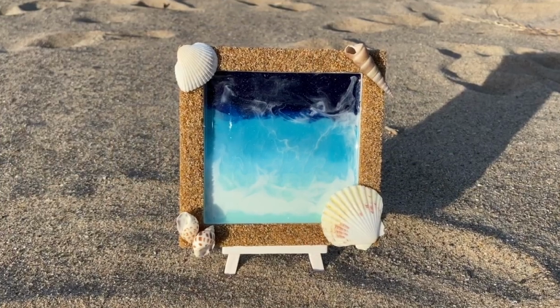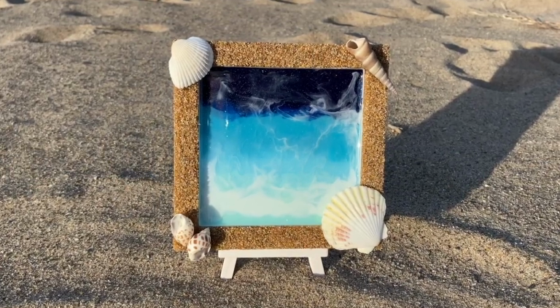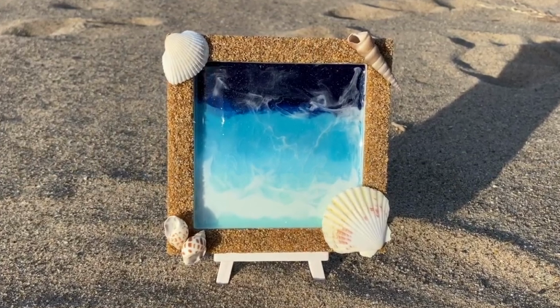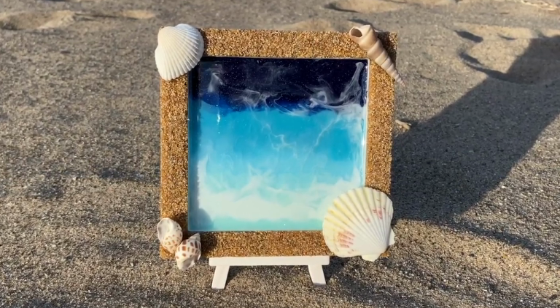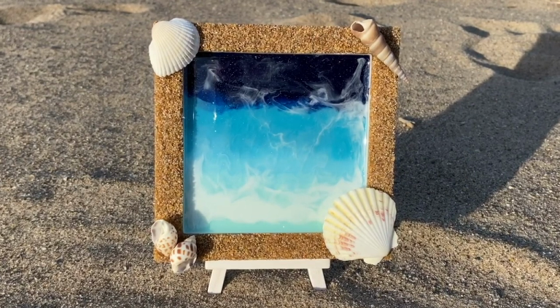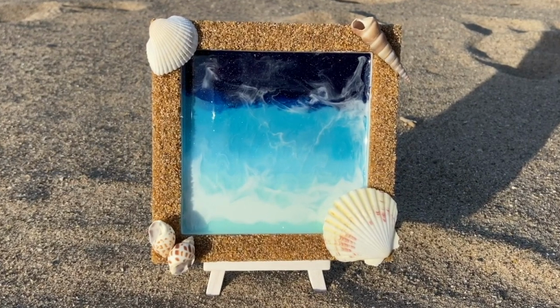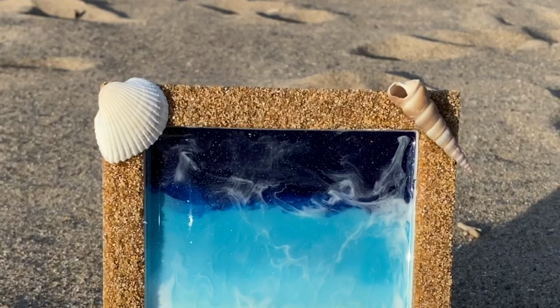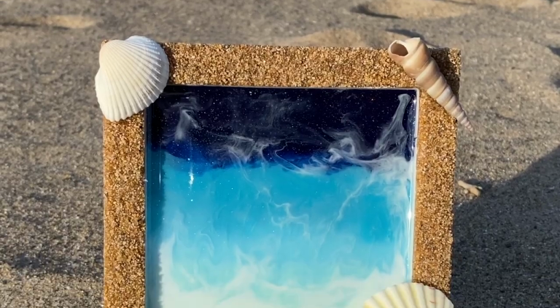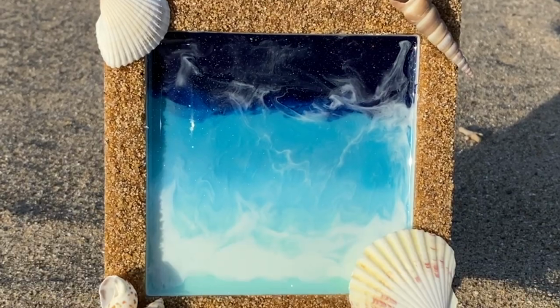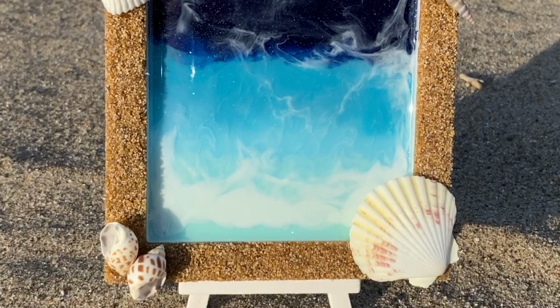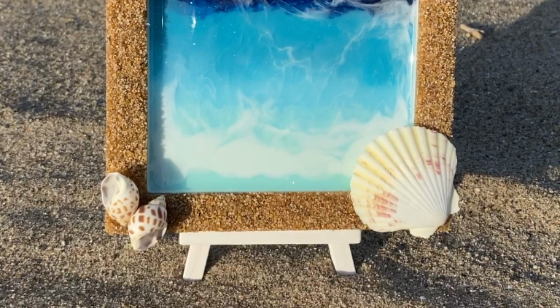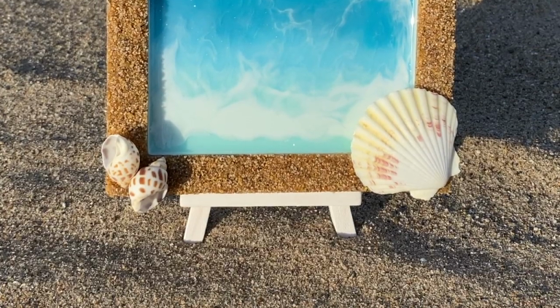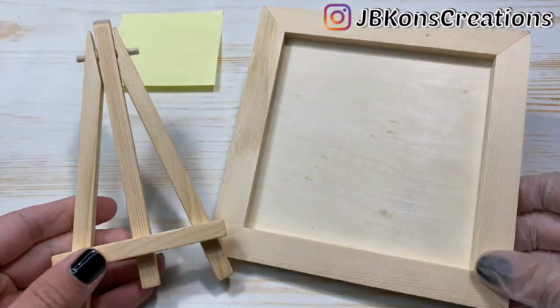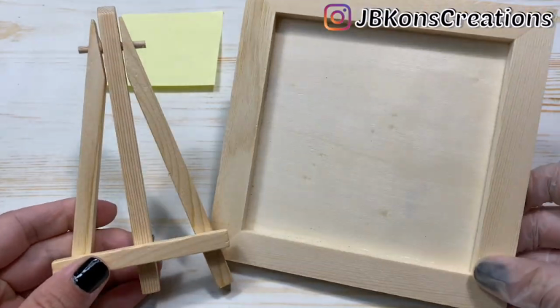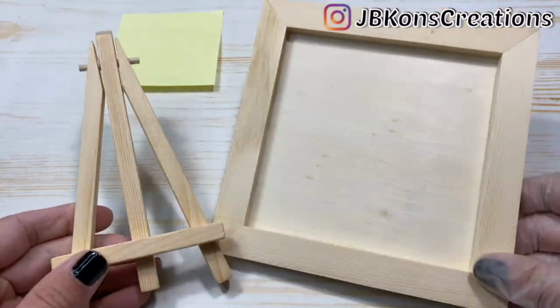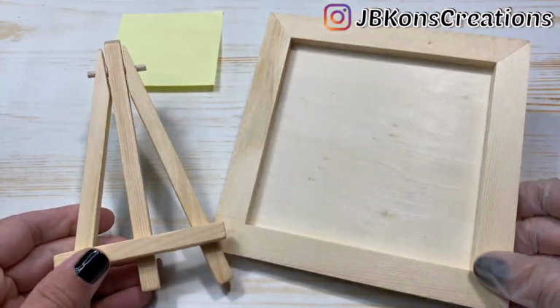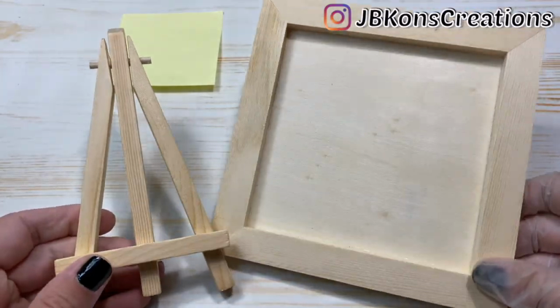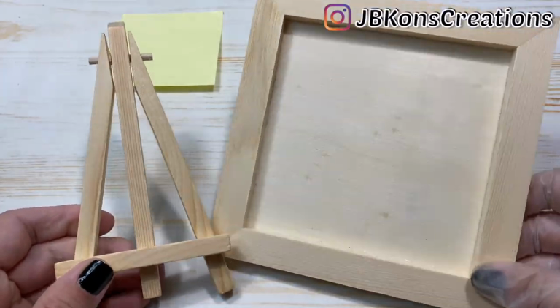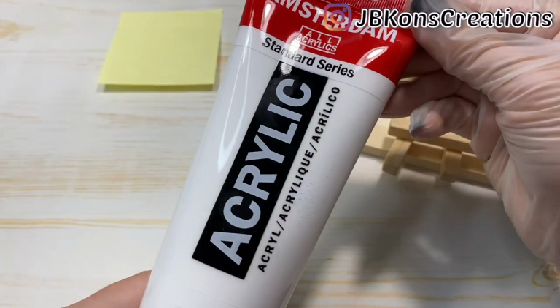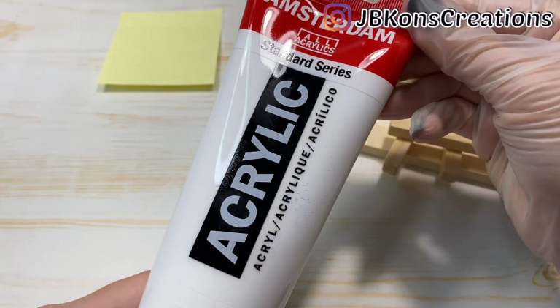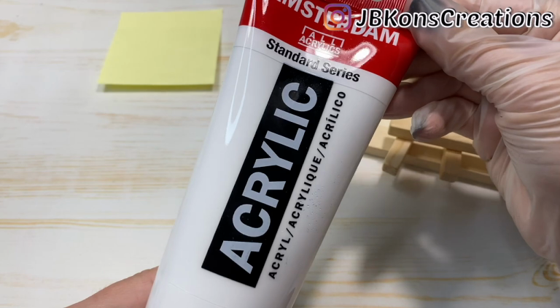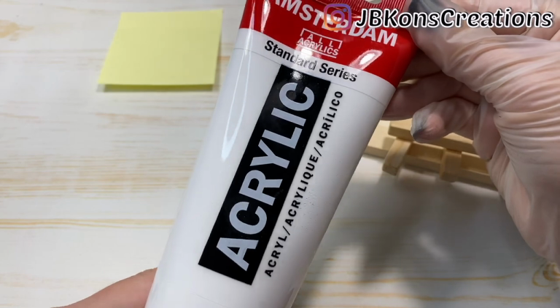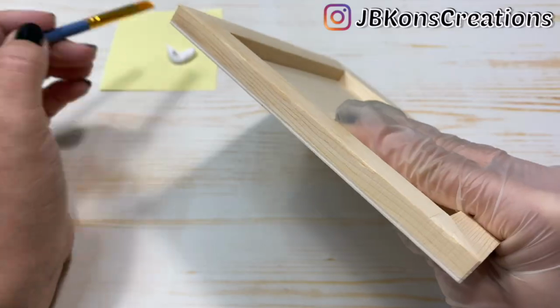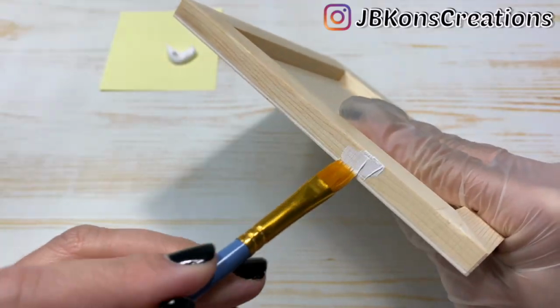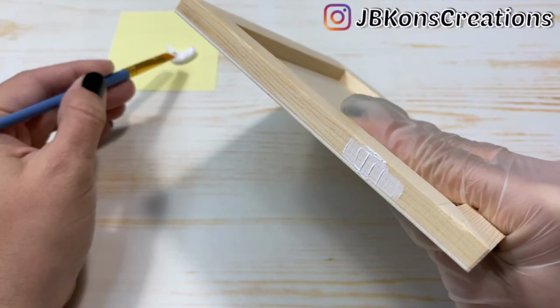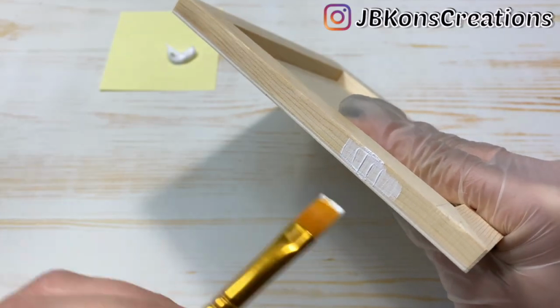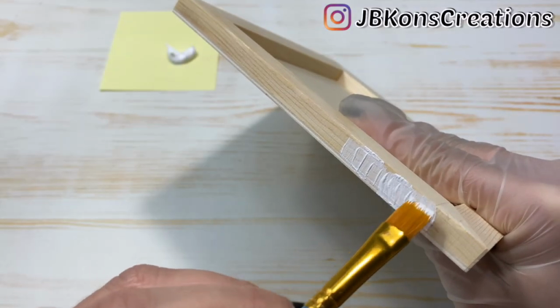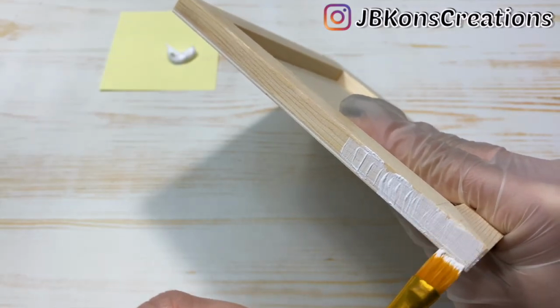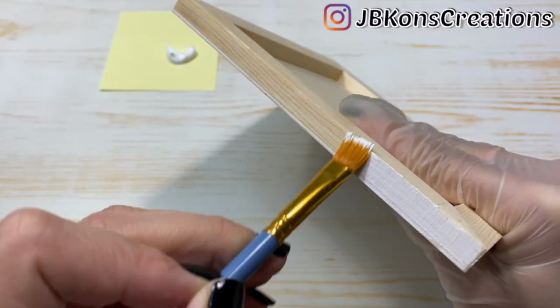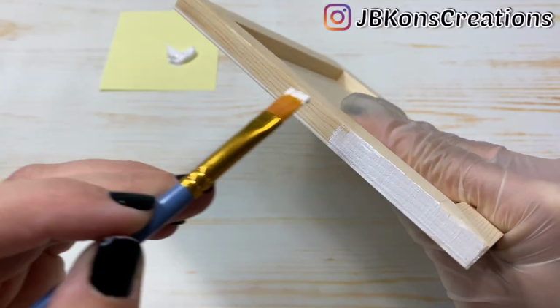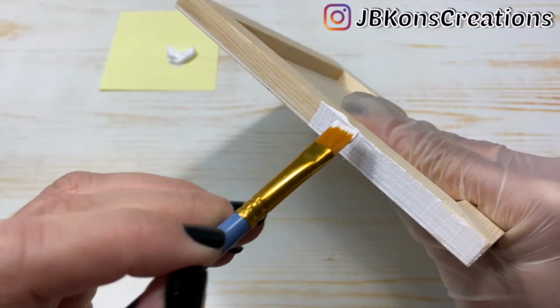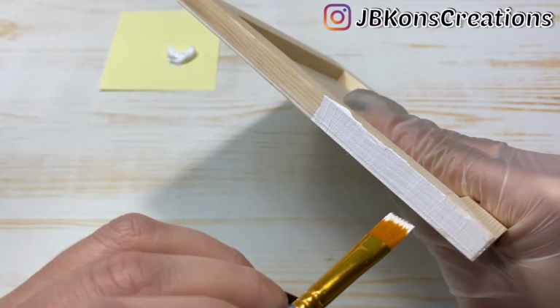Hey guys, welcome back to my channel. In today's video I'm going to be showing you what I made with the goodies we got in the October Elves box. The first thing I did was I gave the easel and some areas of the wooden frame two coats of white acrylic paint.